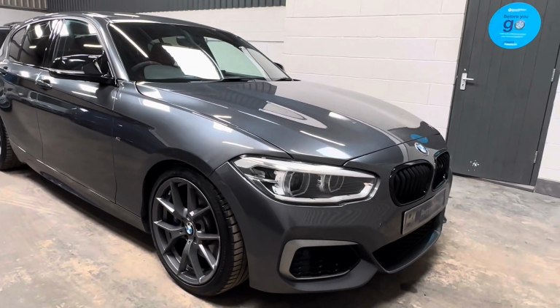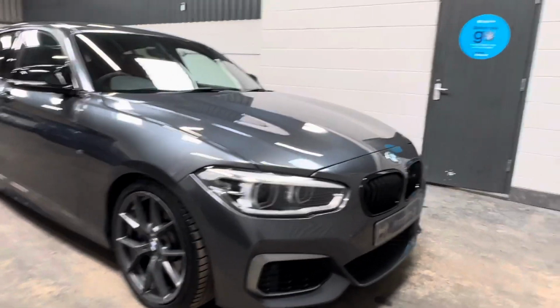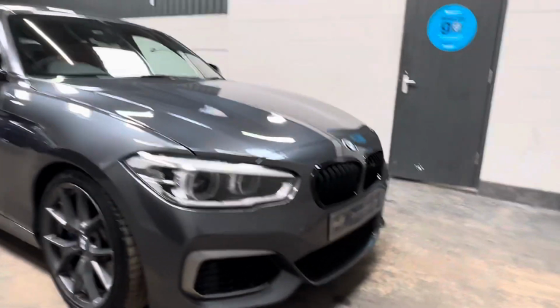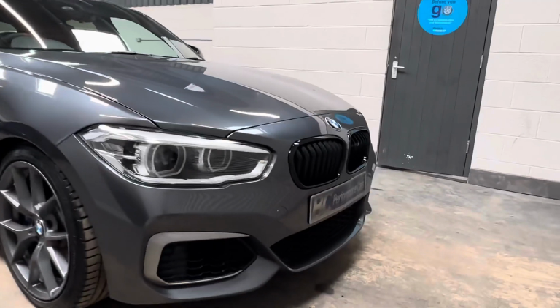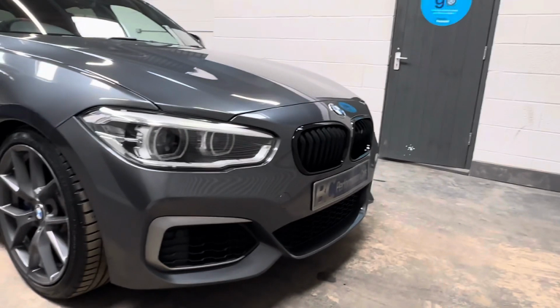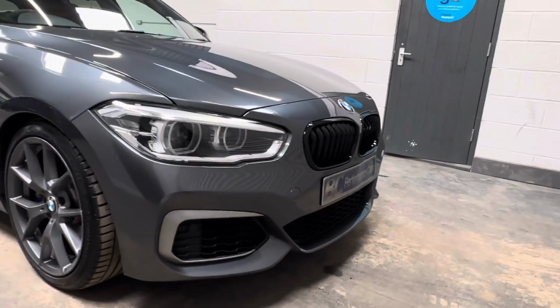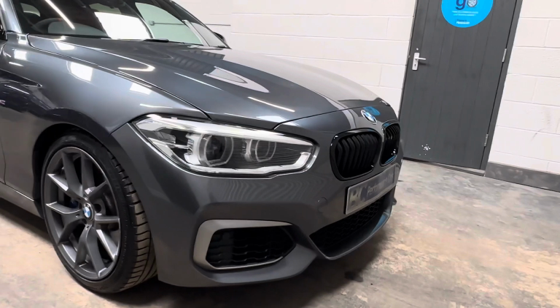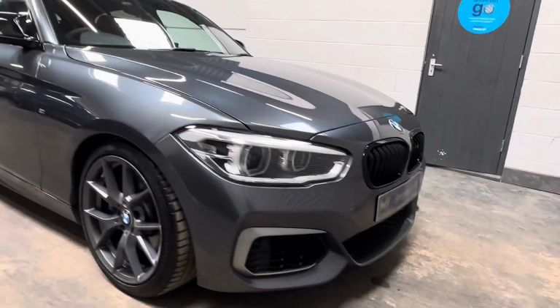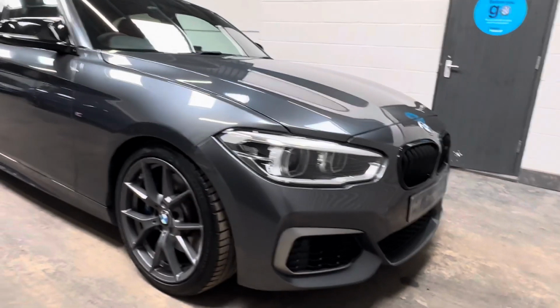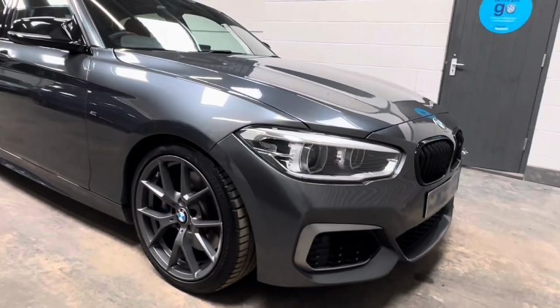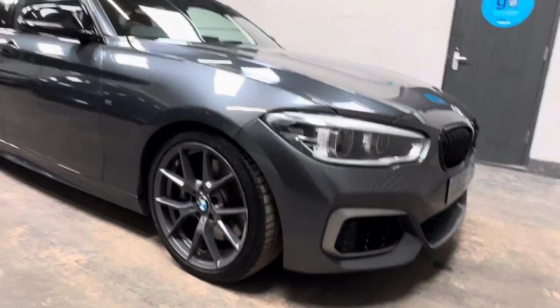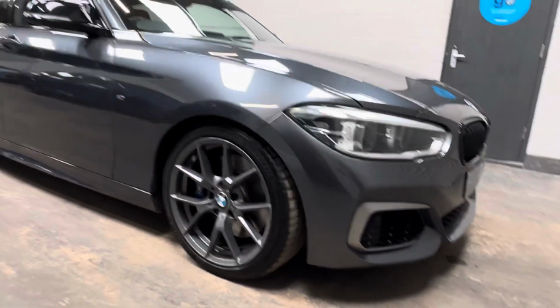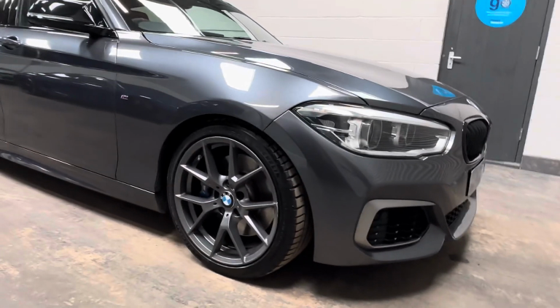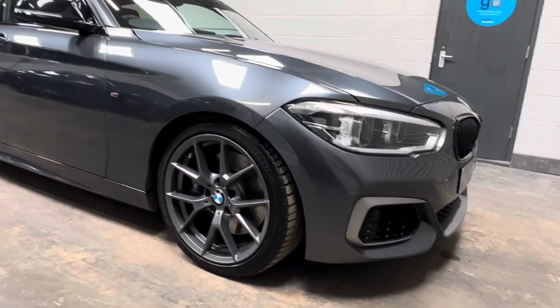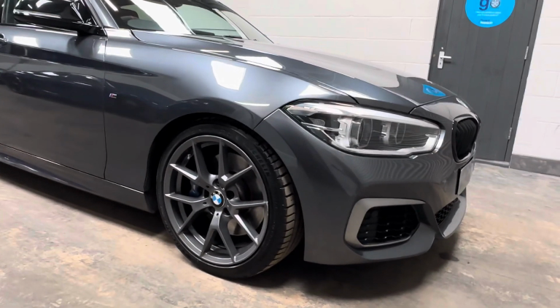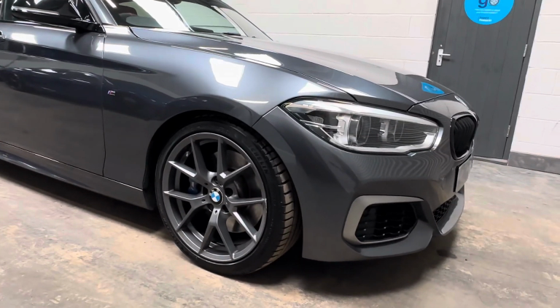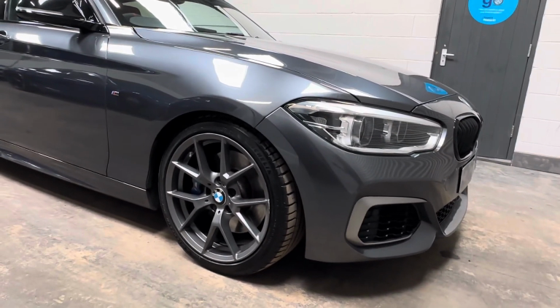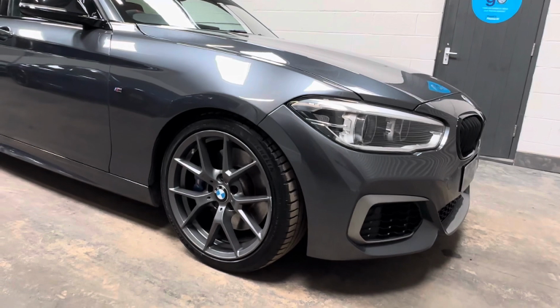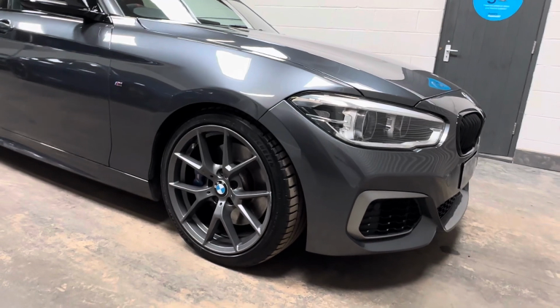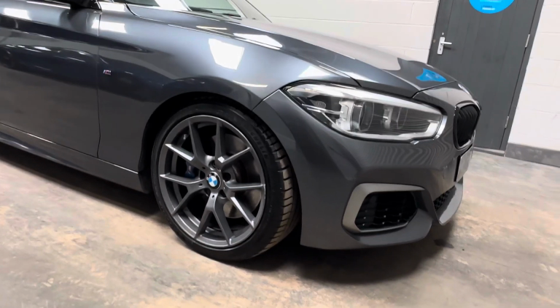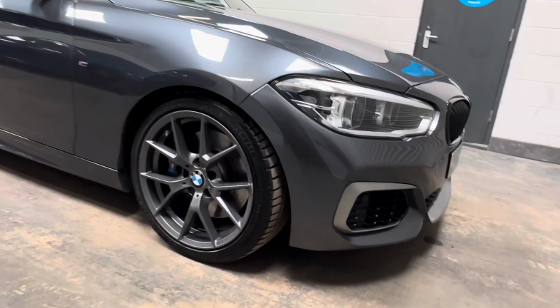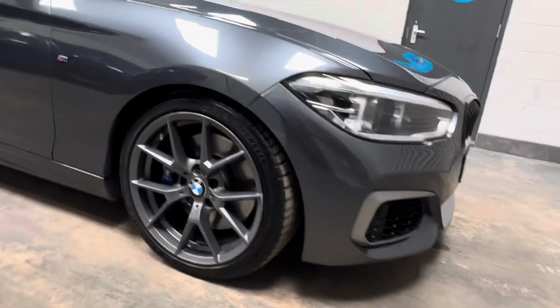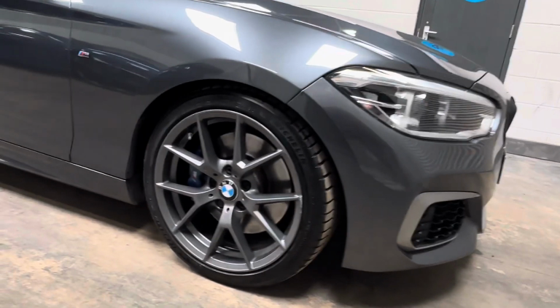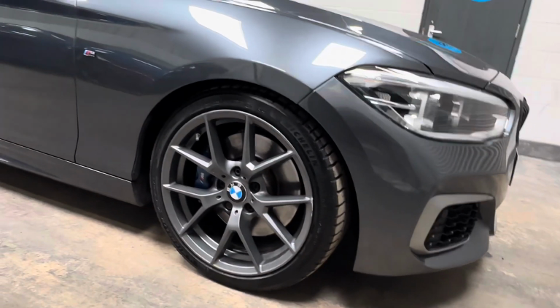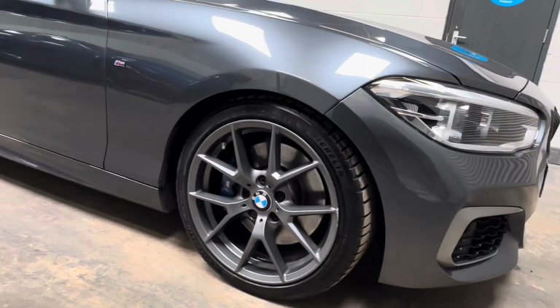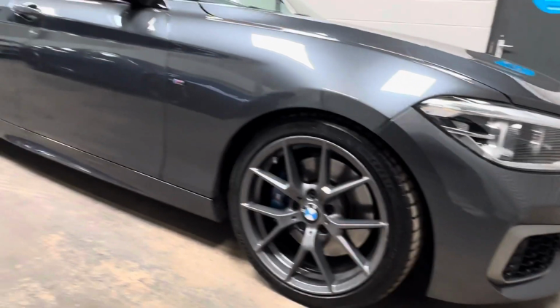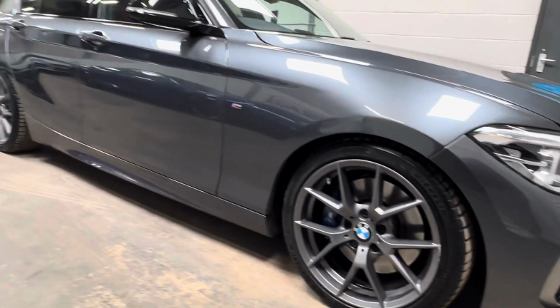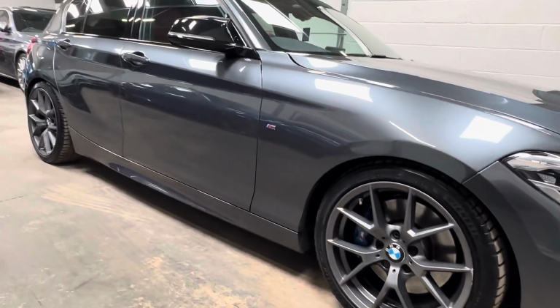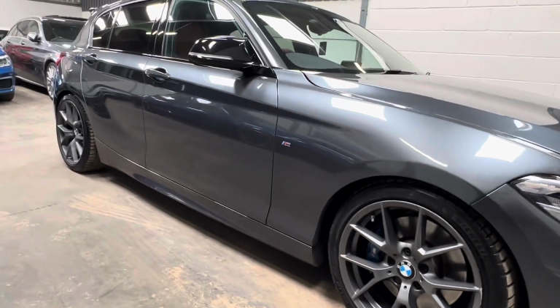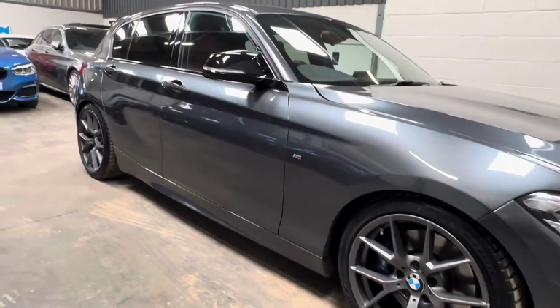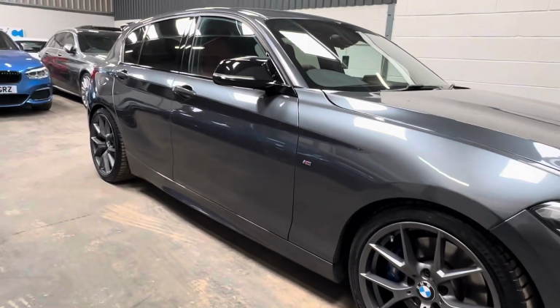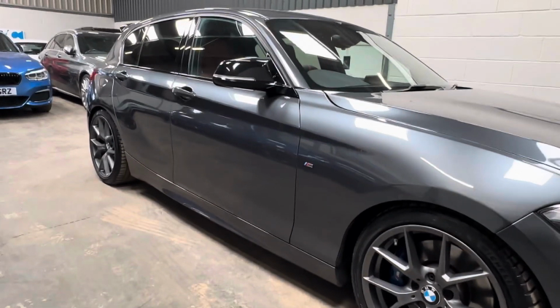At the front of the vehicle, you'll note Gloss Black Kidney Grilles and we also have M3 CS style 18-inch alloy wheels with matching Michelin tyres all-round, with 5 millimetres plus of tread depth.